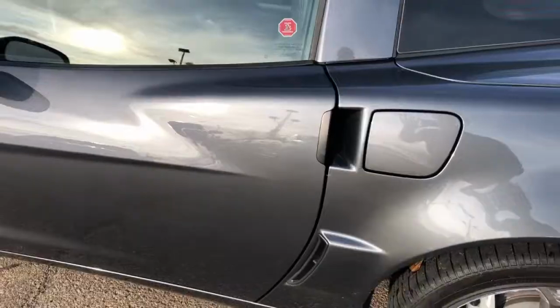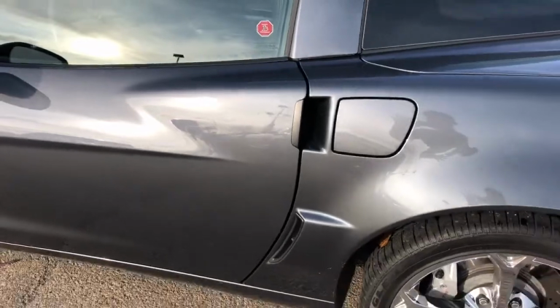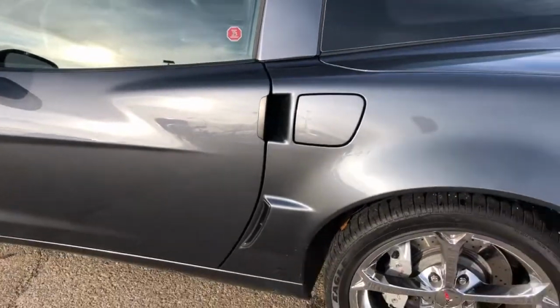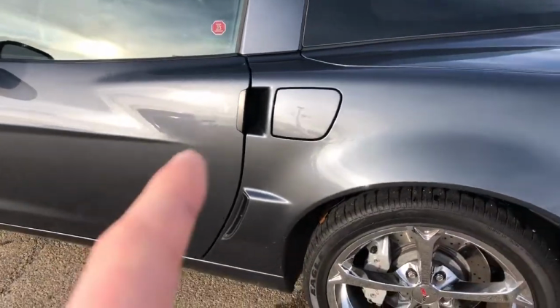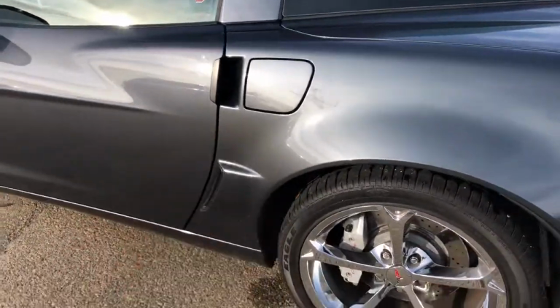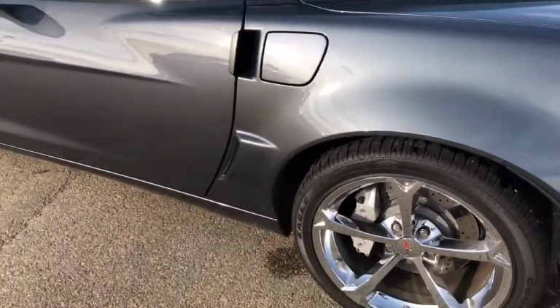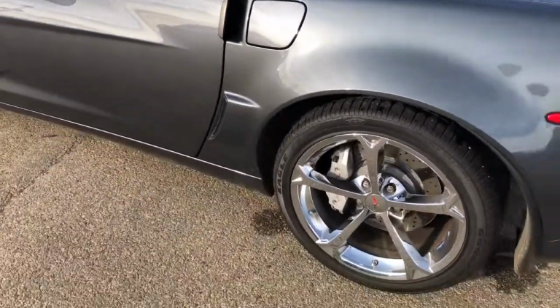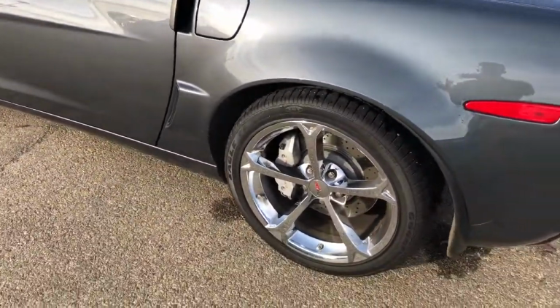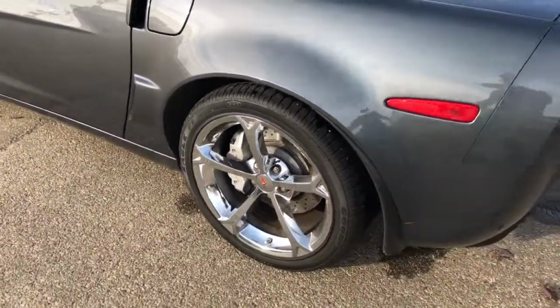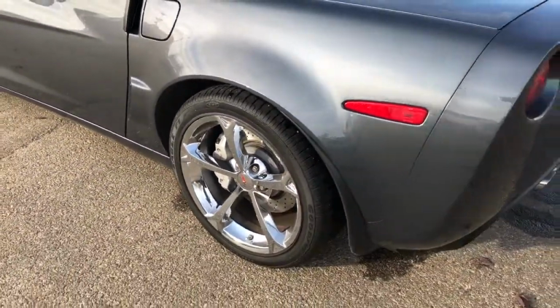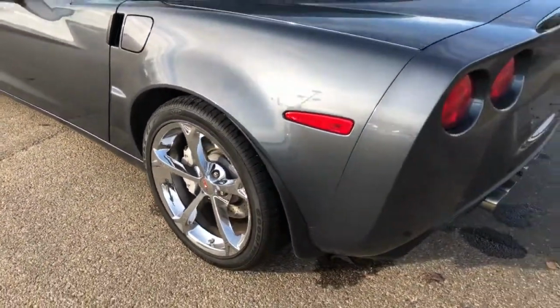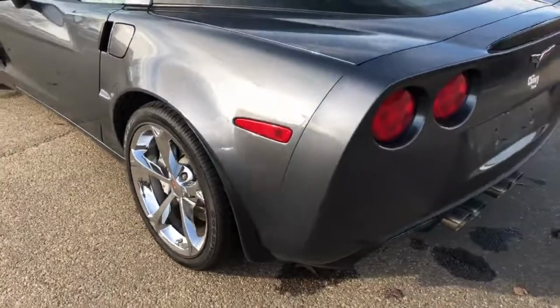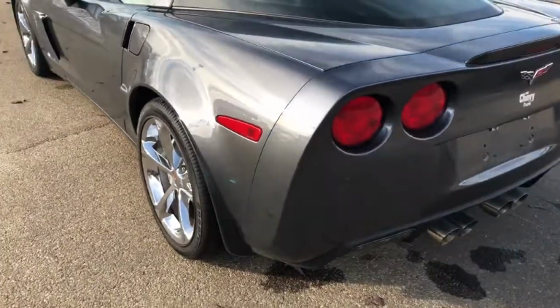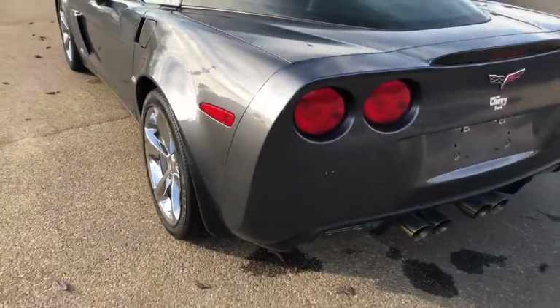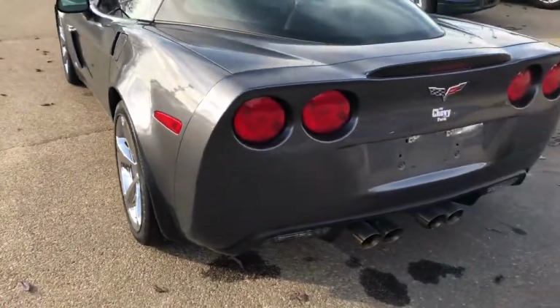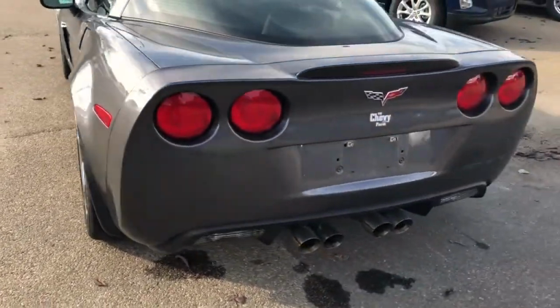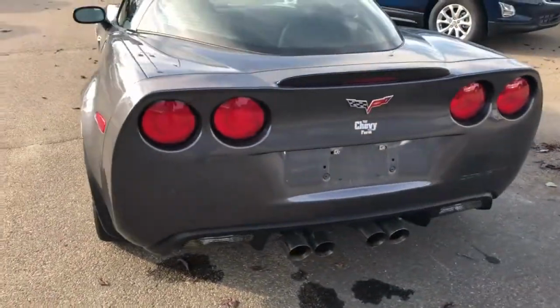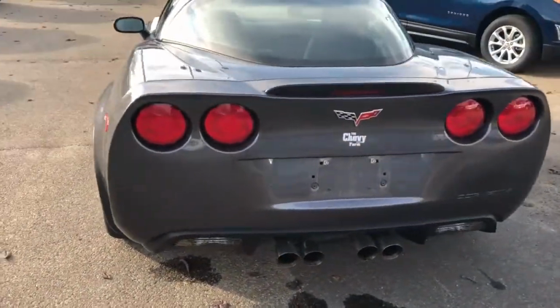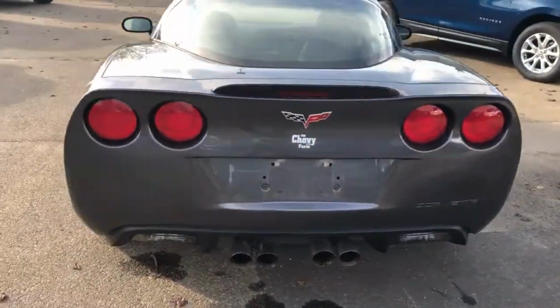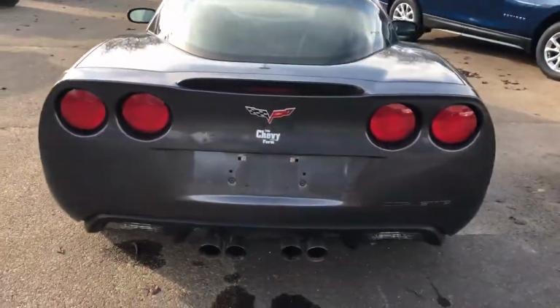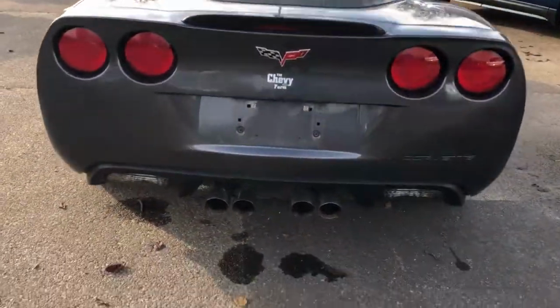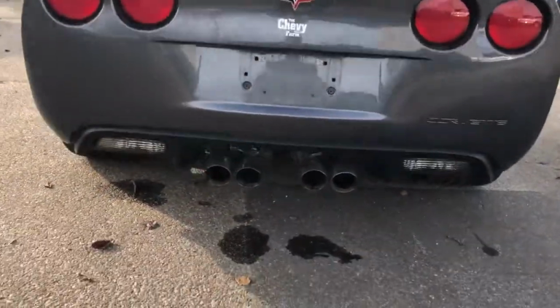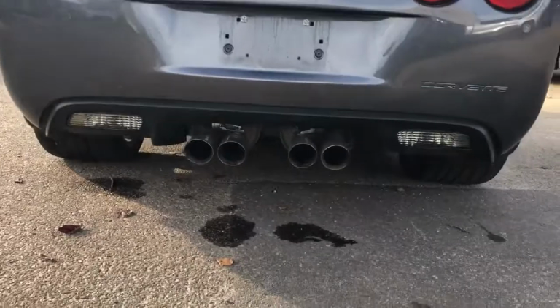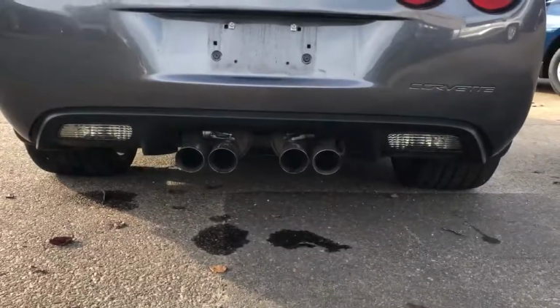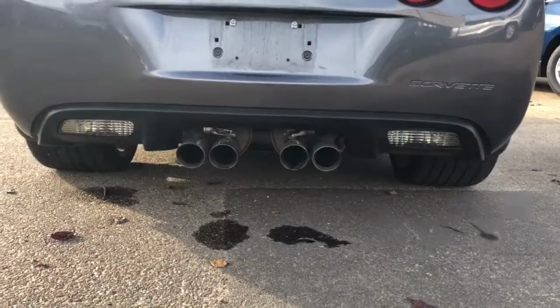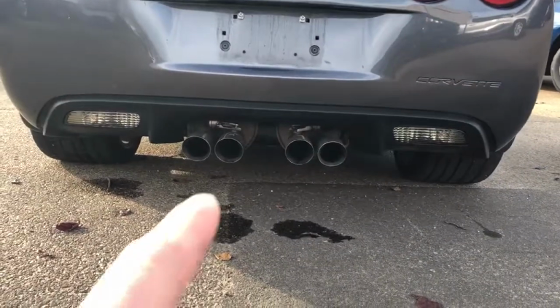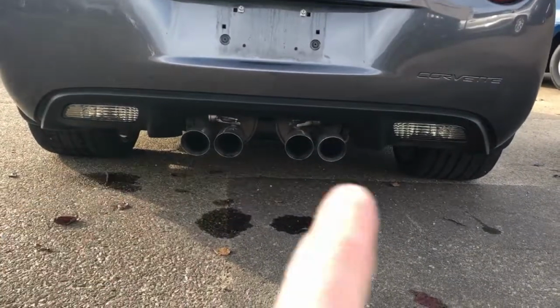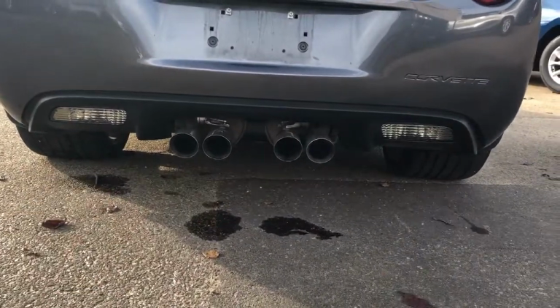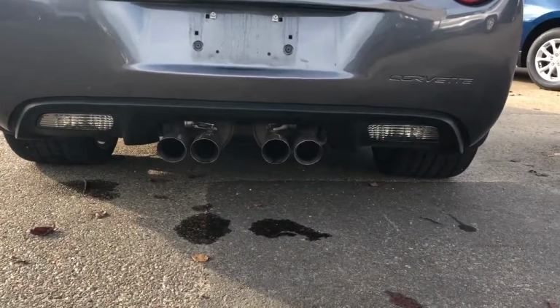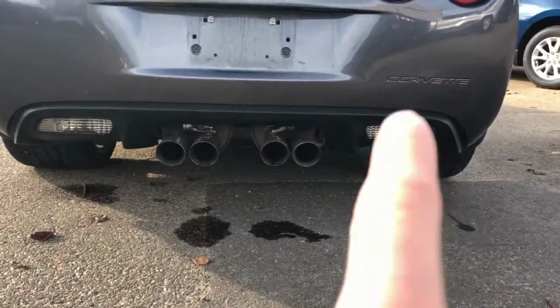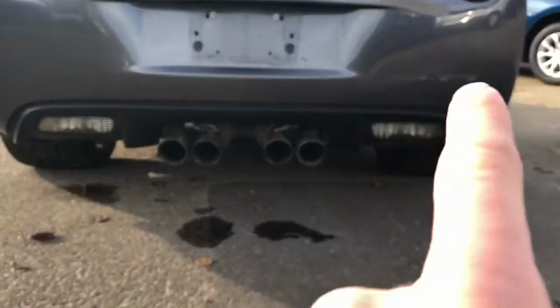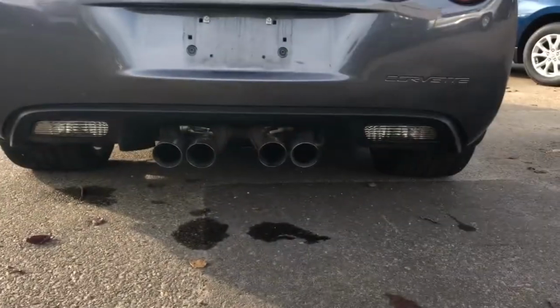Back on the outside, we have the fuel filler cap, which opens from a button on the inside. We have those classic Corvette tail lights, as well as quad exhaust, and the brake lights just below. The Corvette name is also printed in the back.